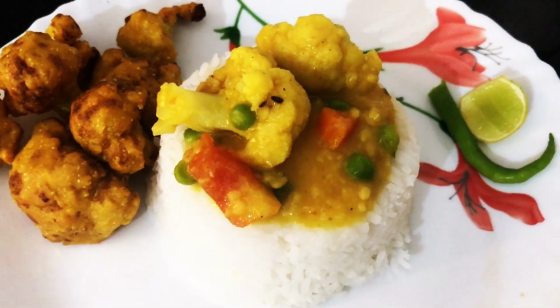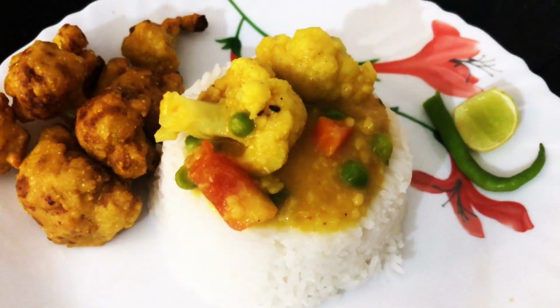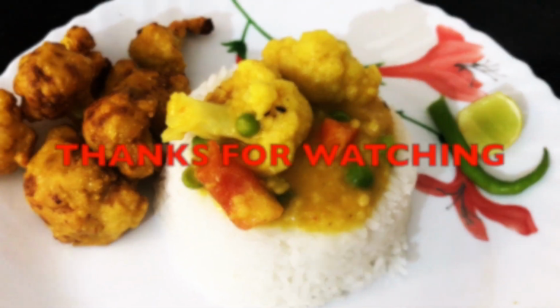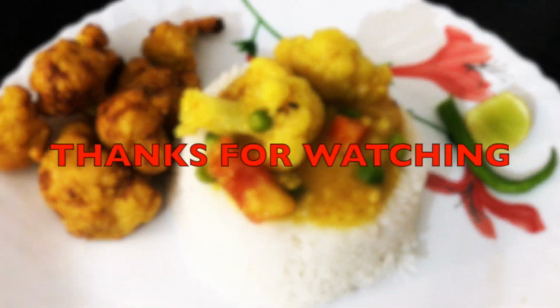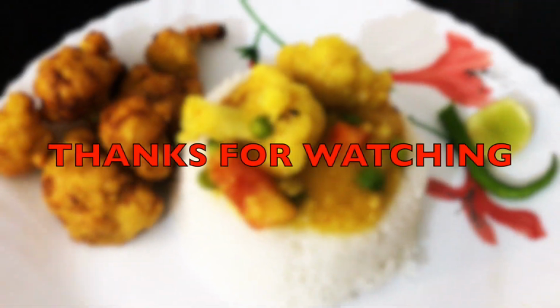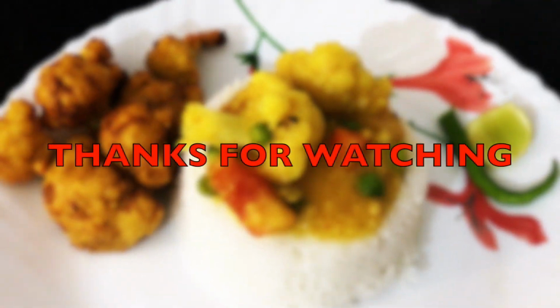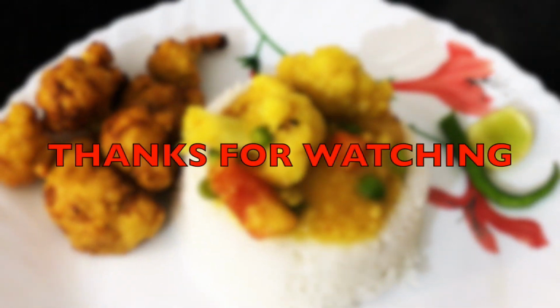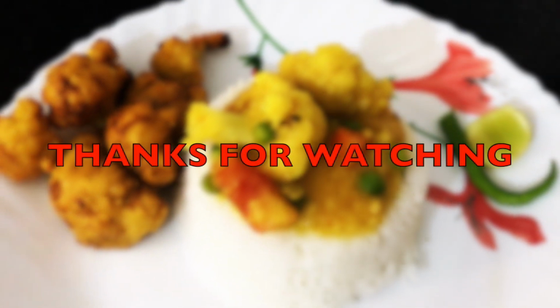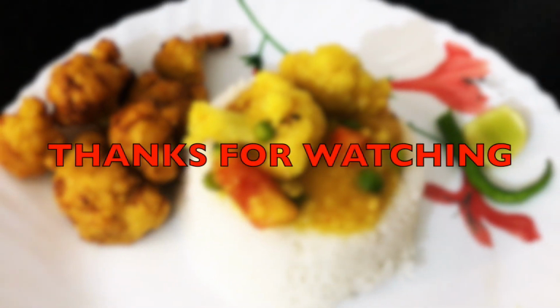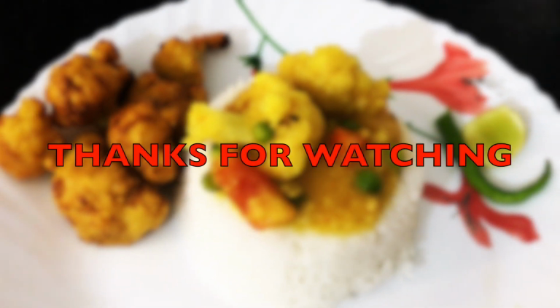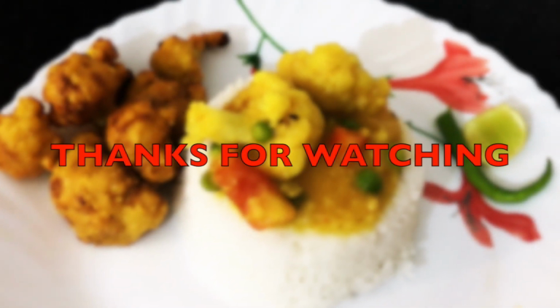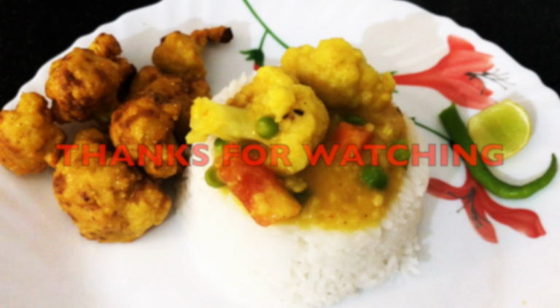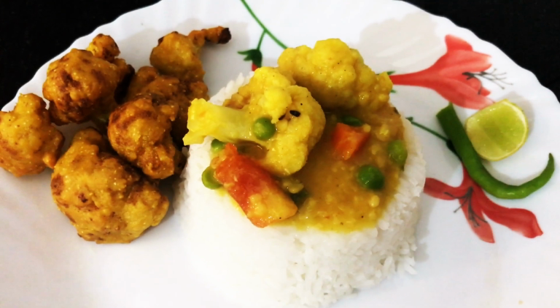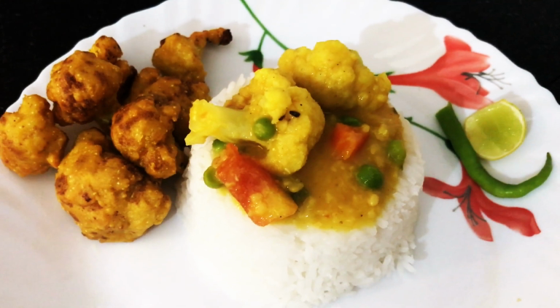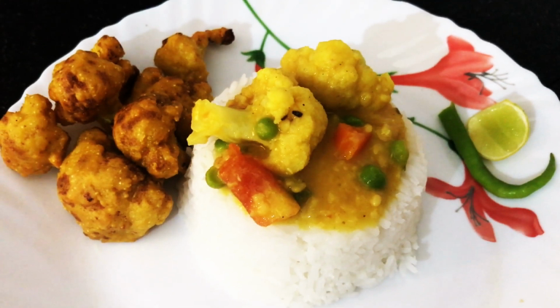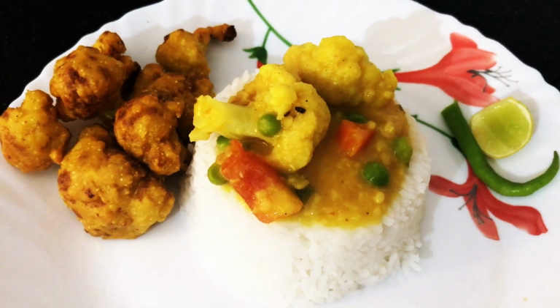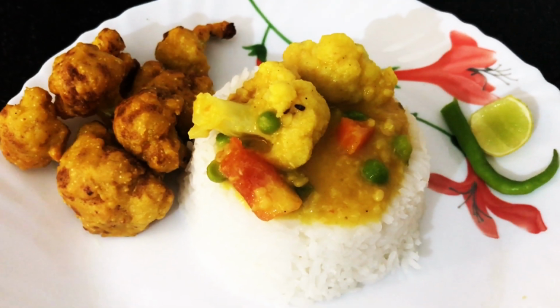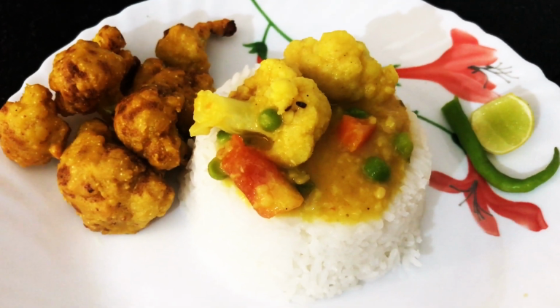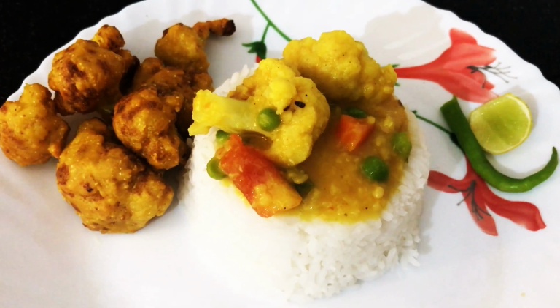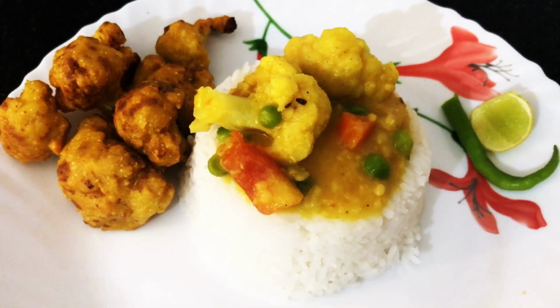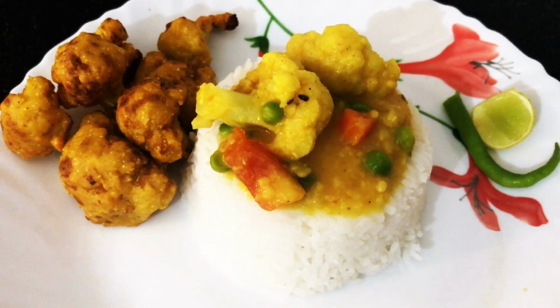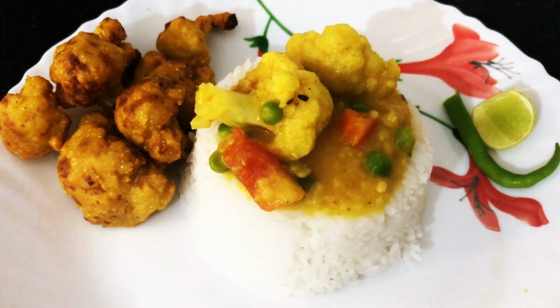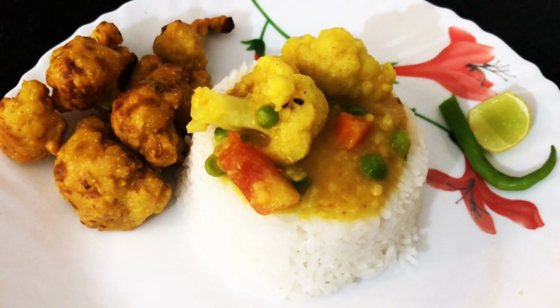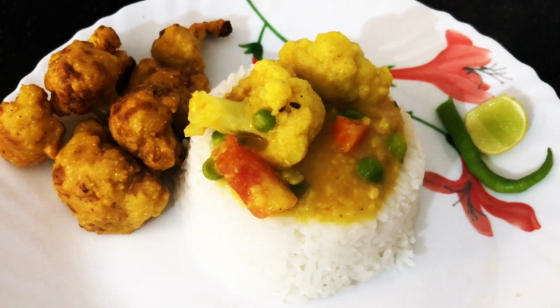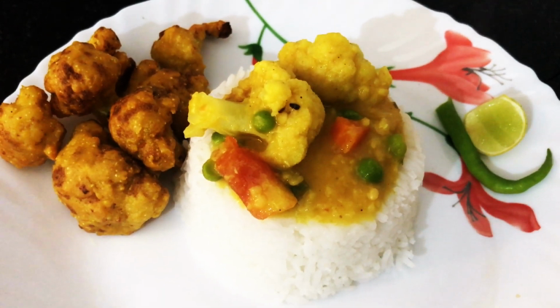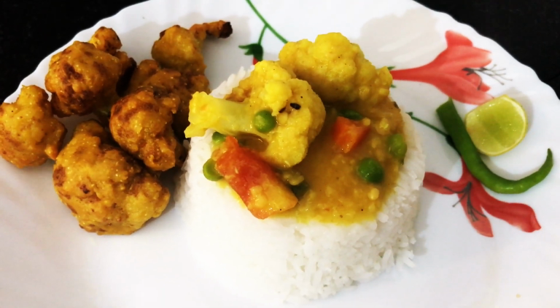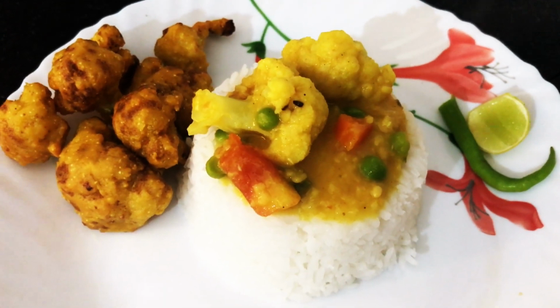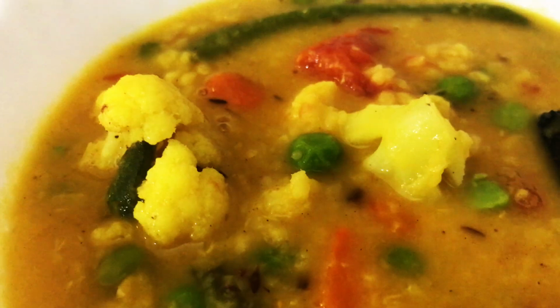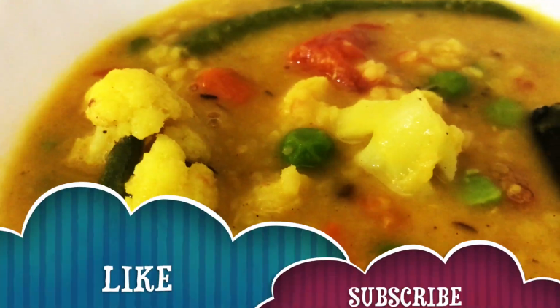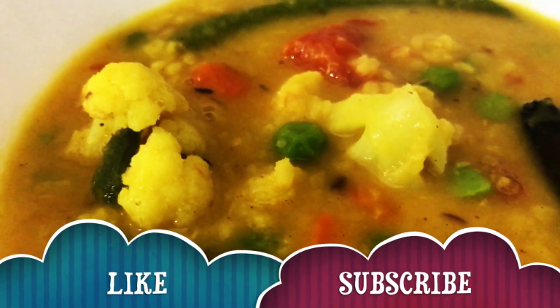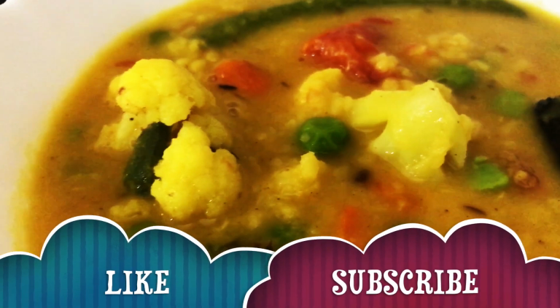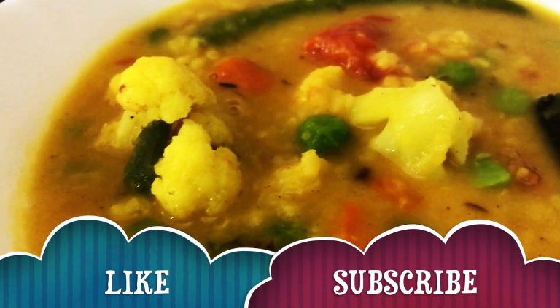Thanks for watching. If you like my video please like and subscribe my channel and press the bell icon to get new video updates. We'll see you next time.